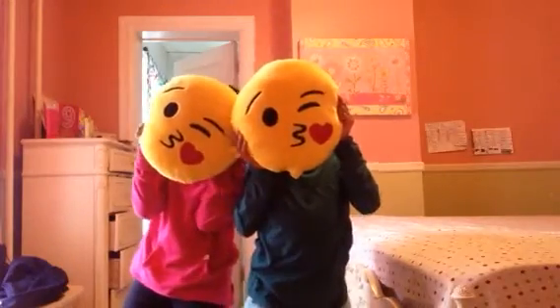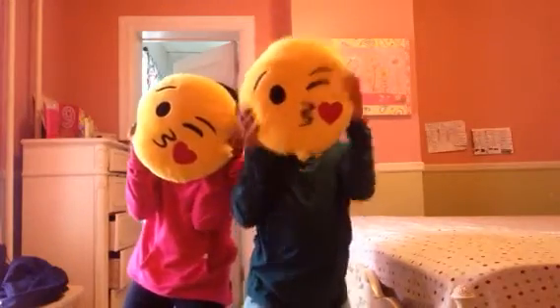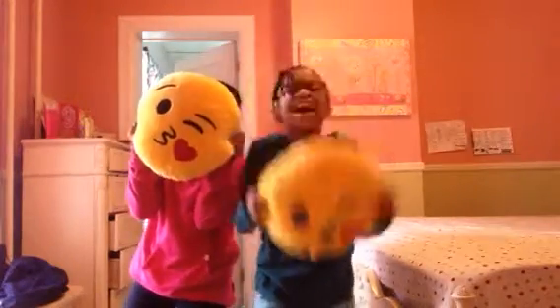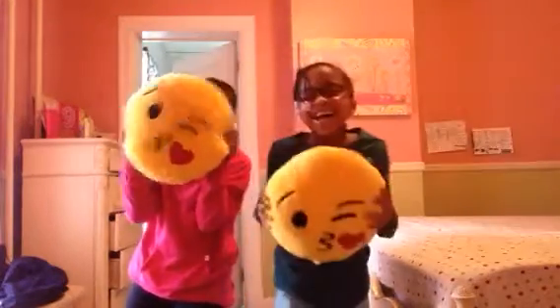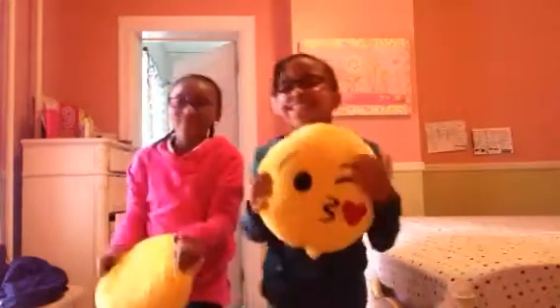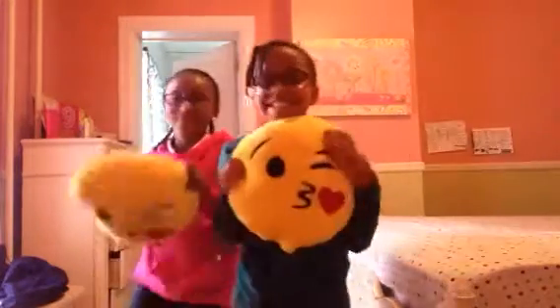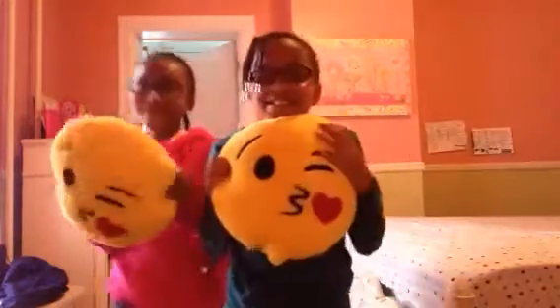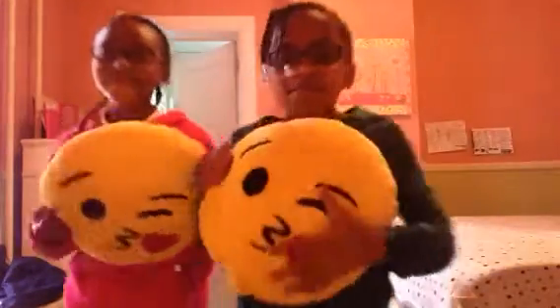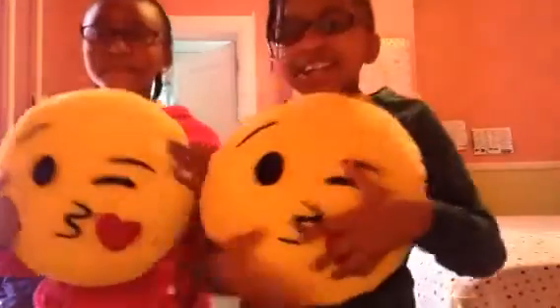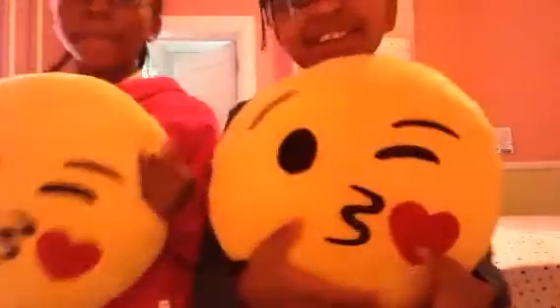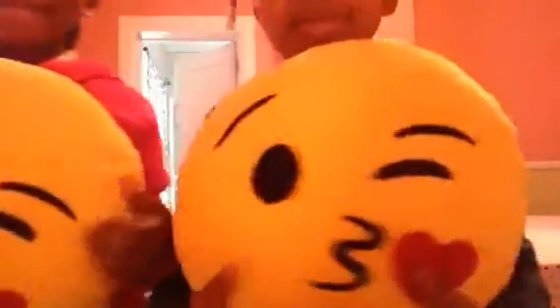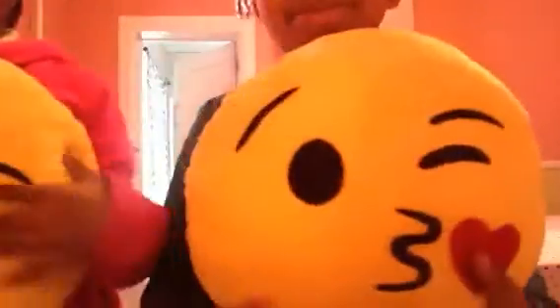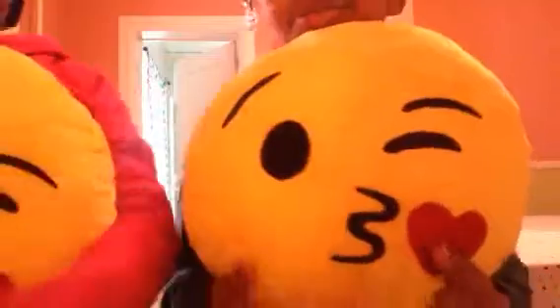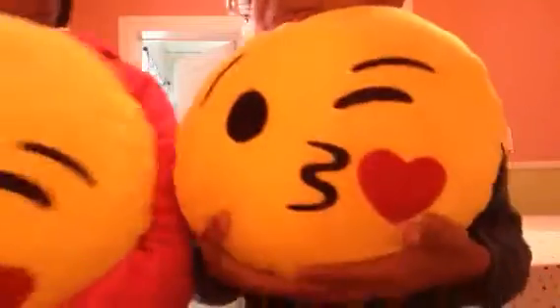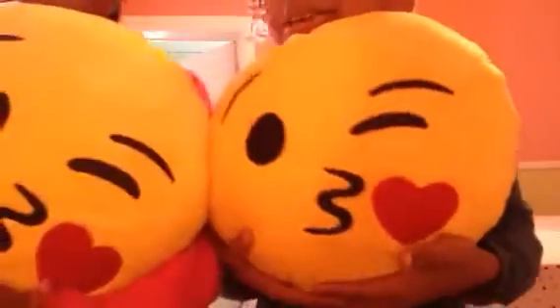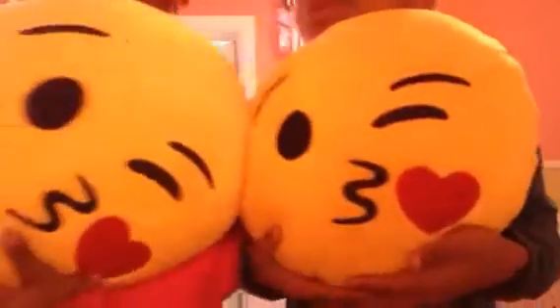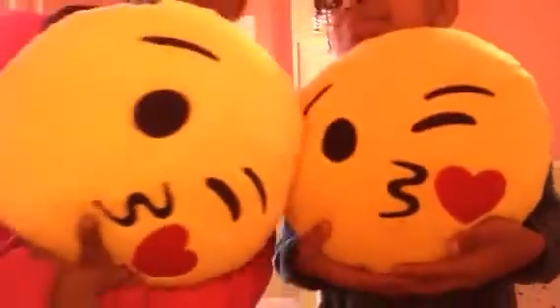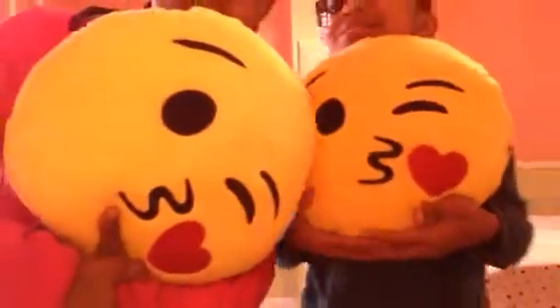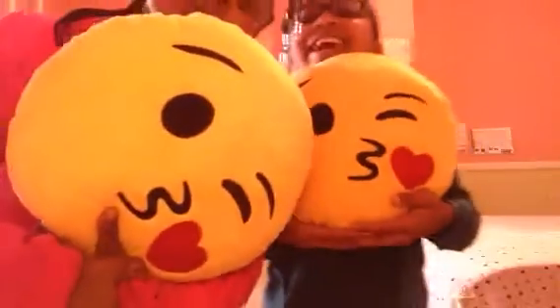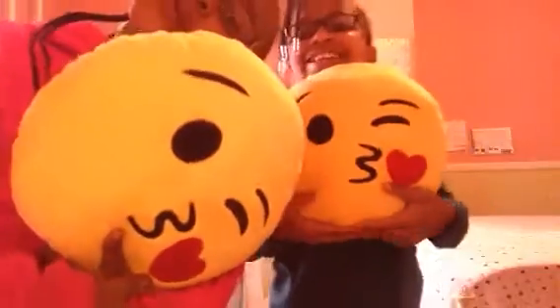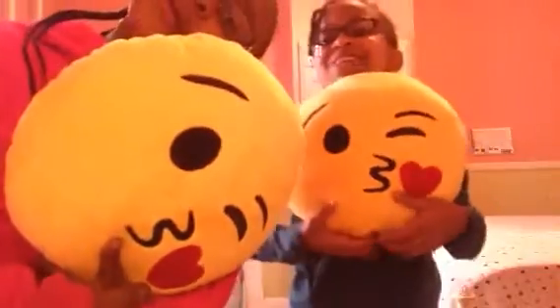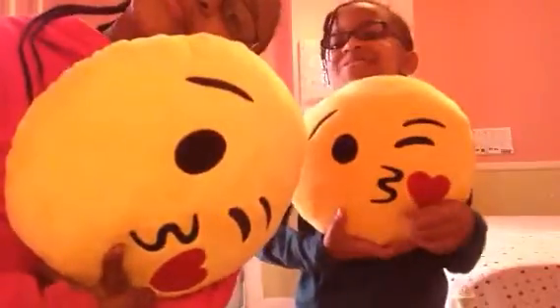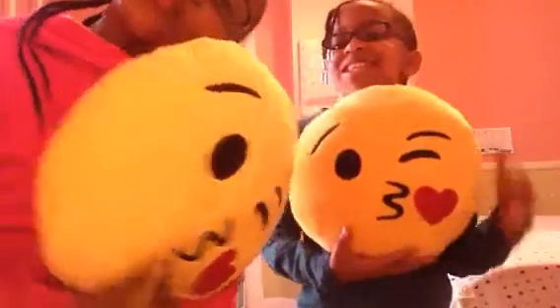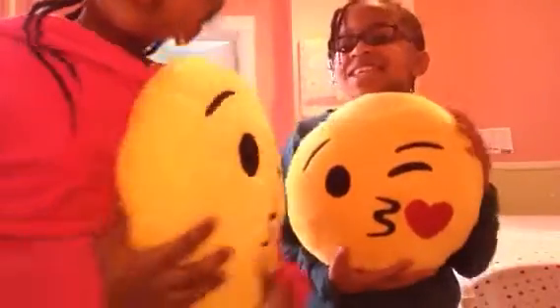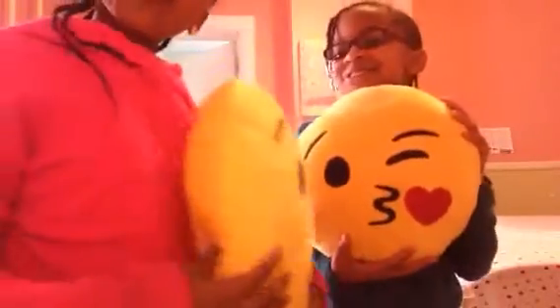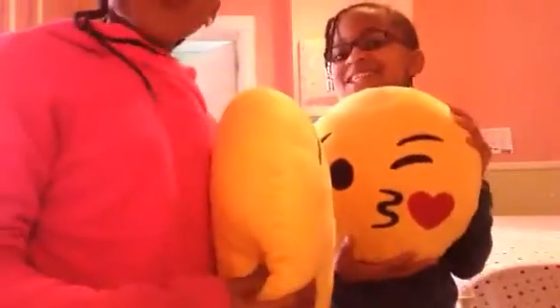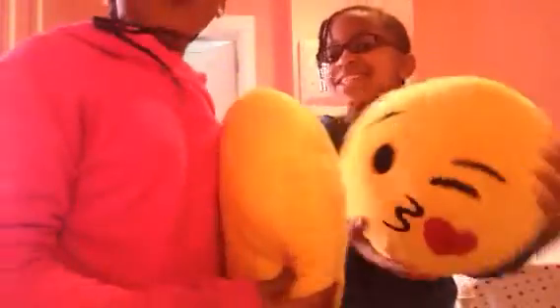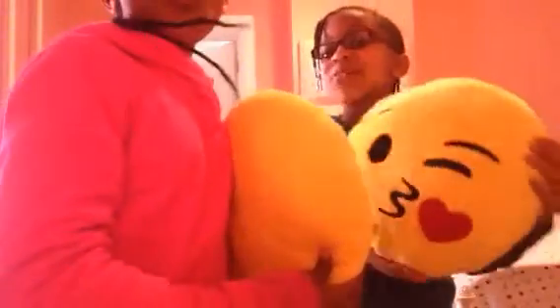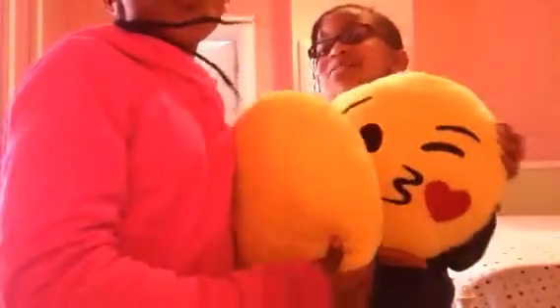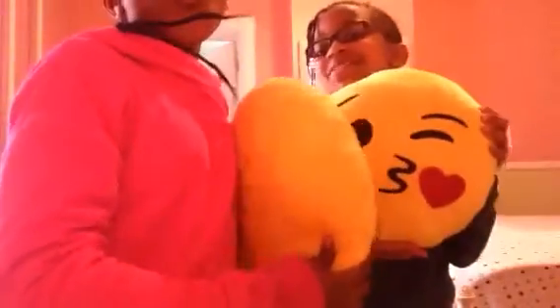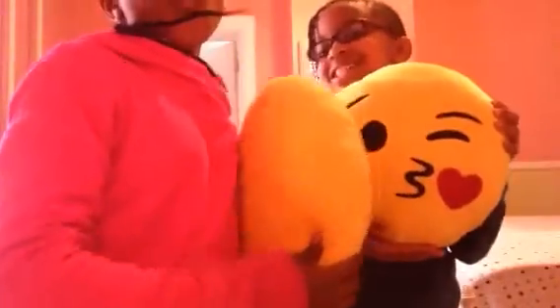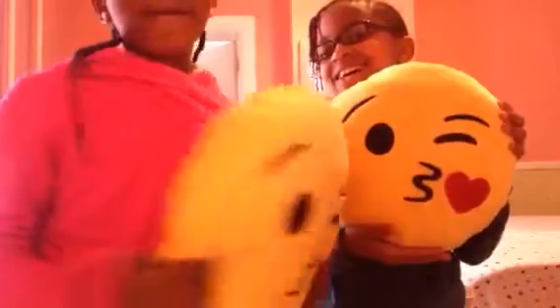Hi guys! Right here we're playing with beautiful emoji pillows — kissing, winky faces. Cute, right? We're getting really fancy now.